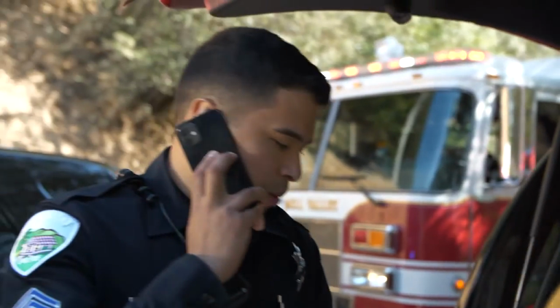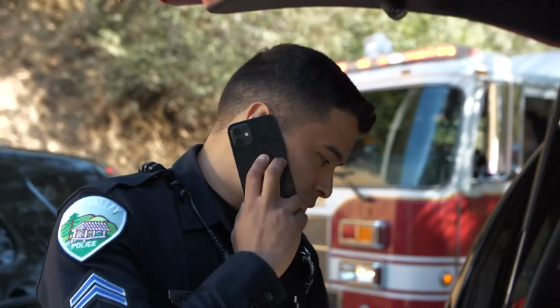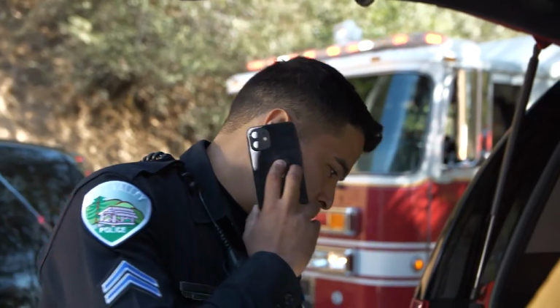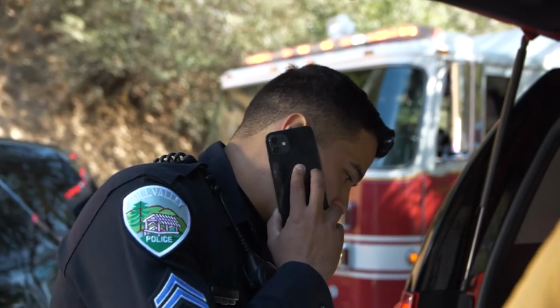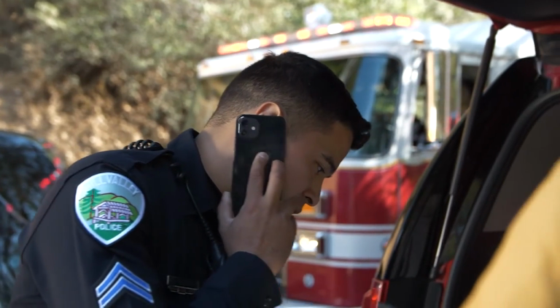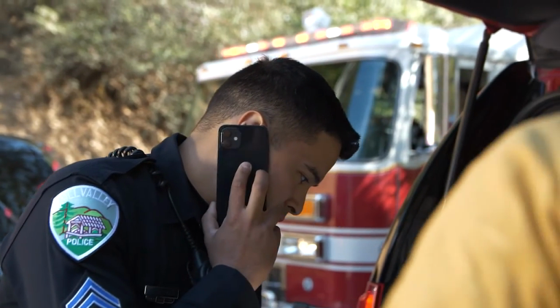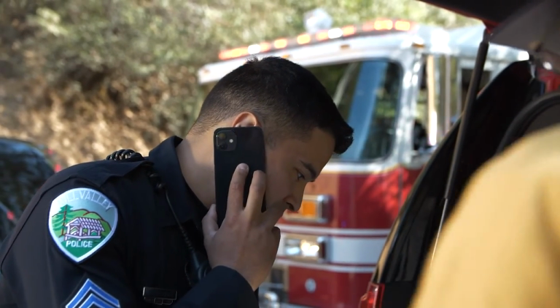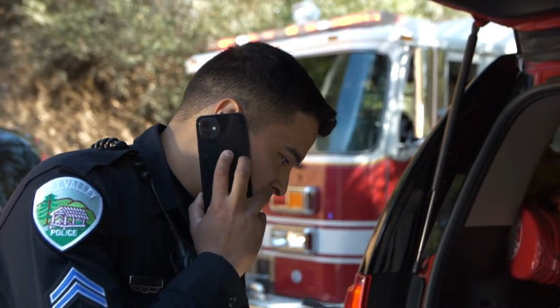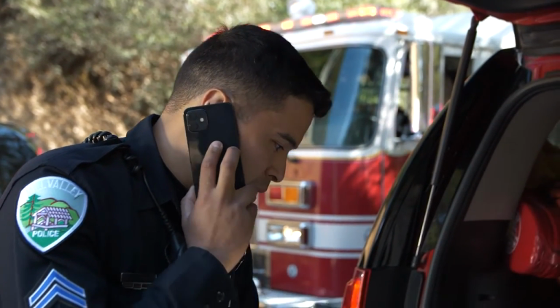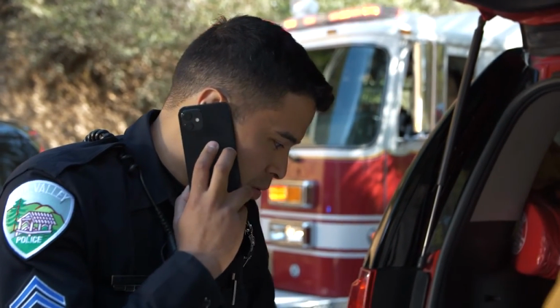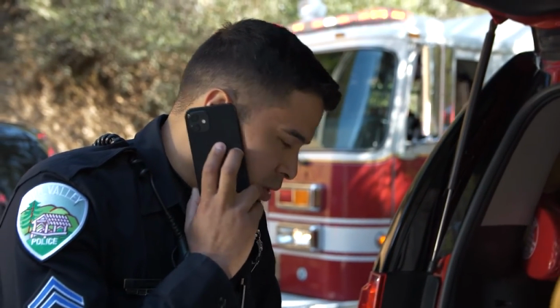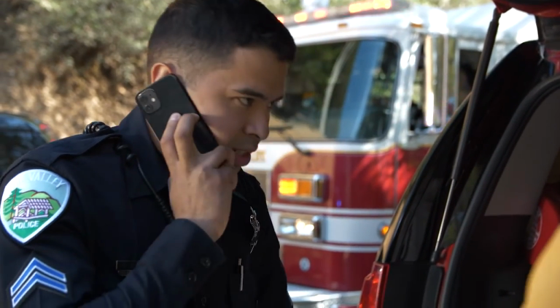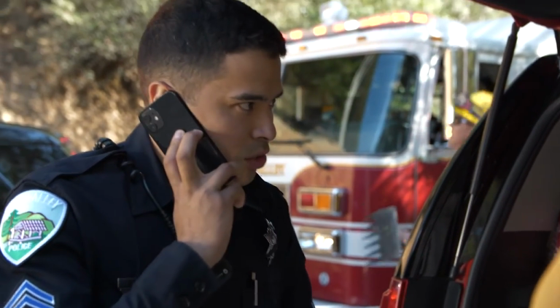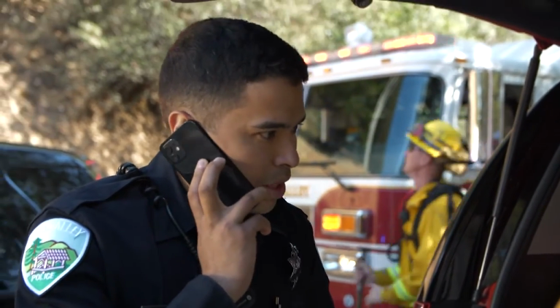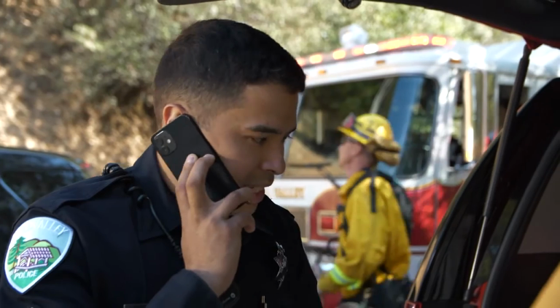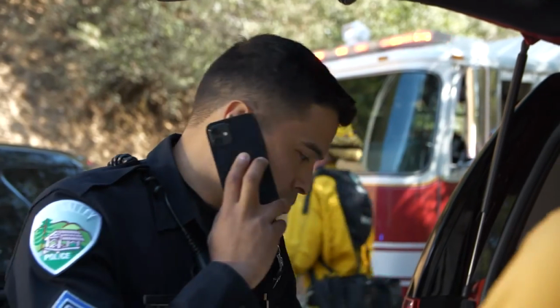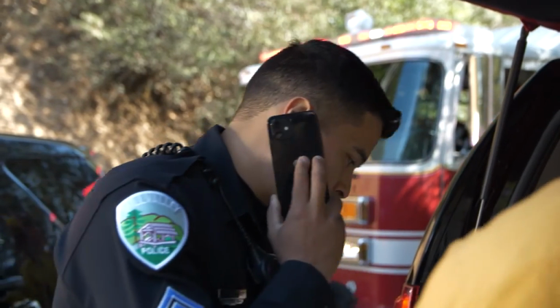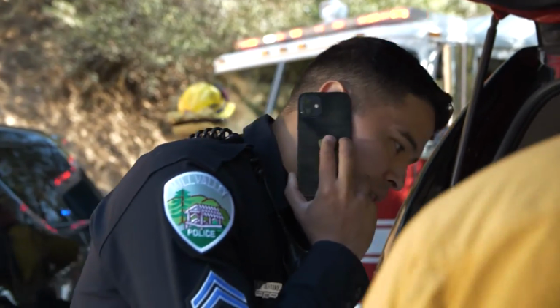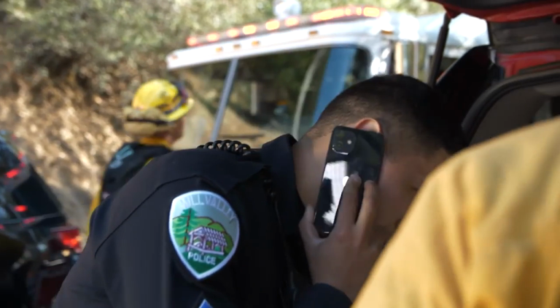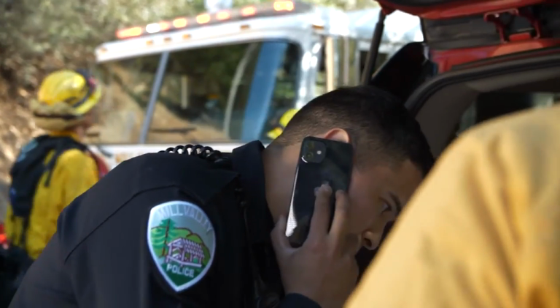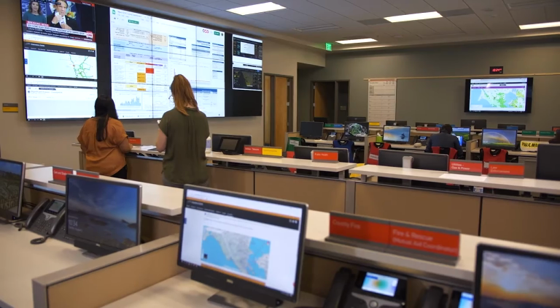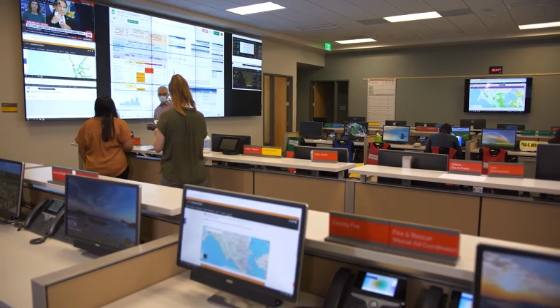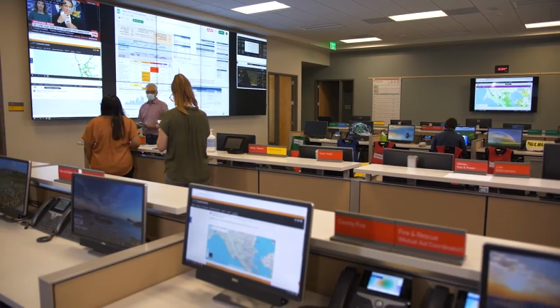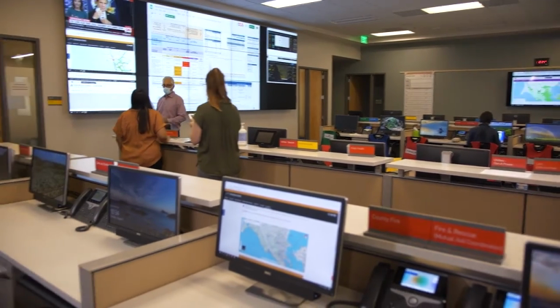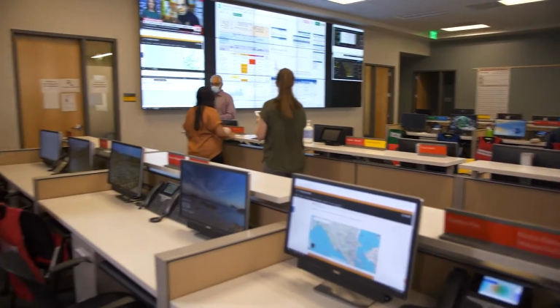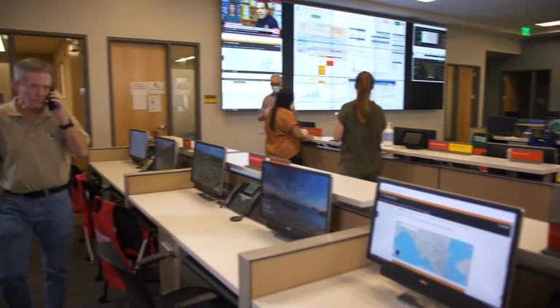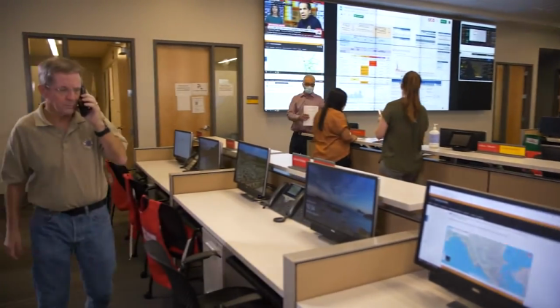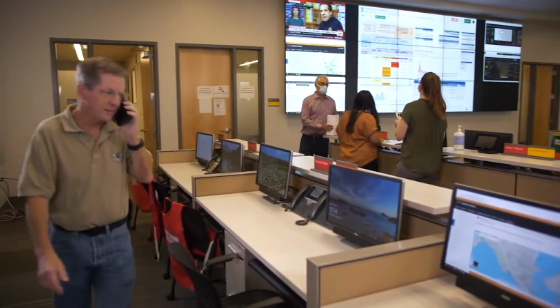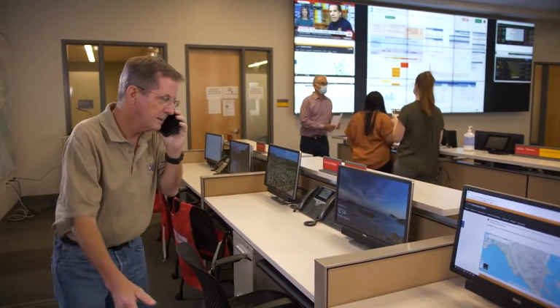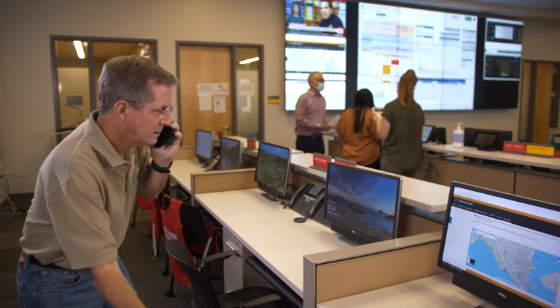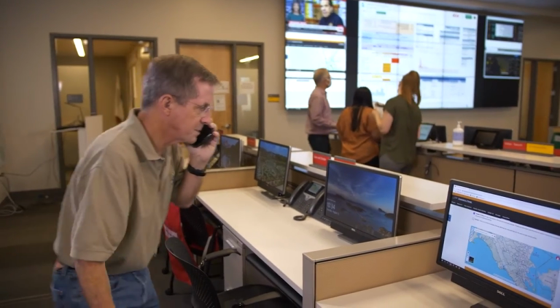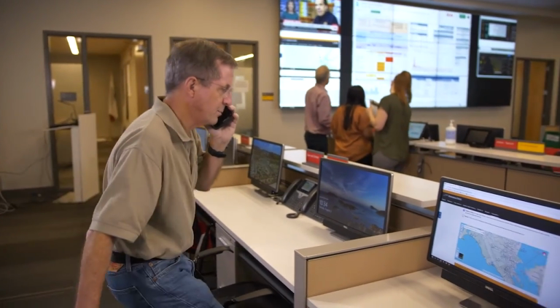We have a fast-moving wildfire. We need to send out an evacuation order to all residents in Zone Mil-E021 through Alert Marin. Confirming you want evacuation order for Mill Valley E021?